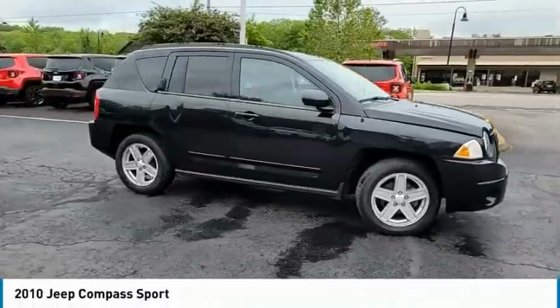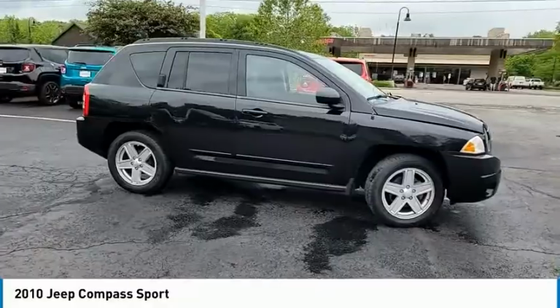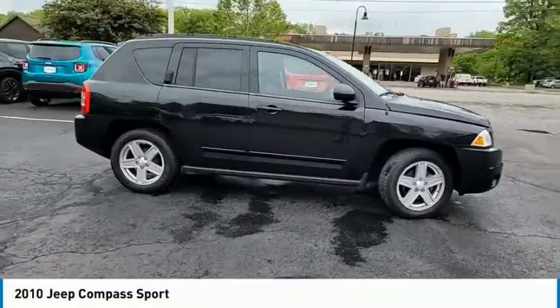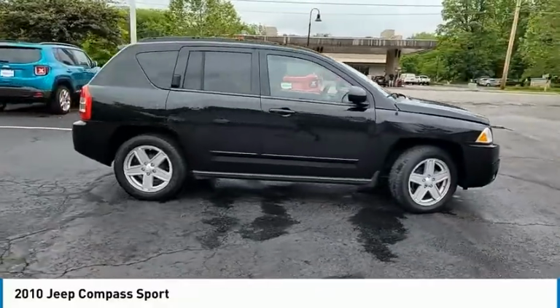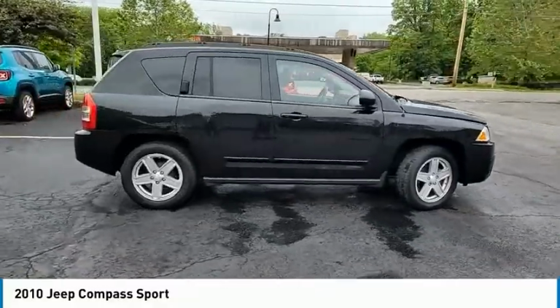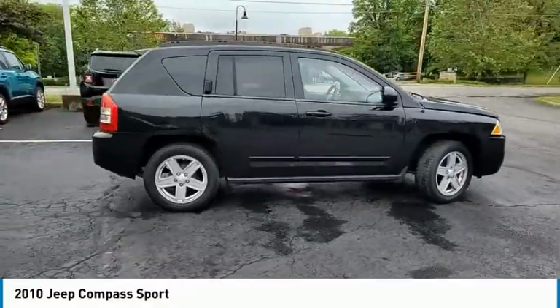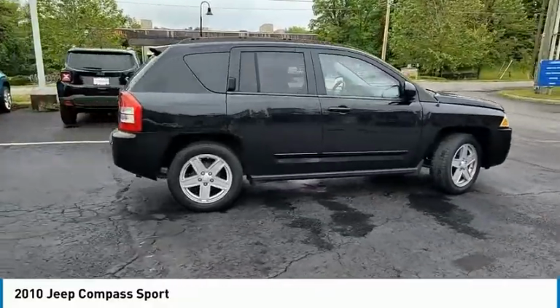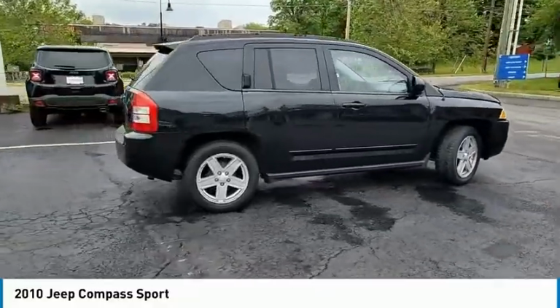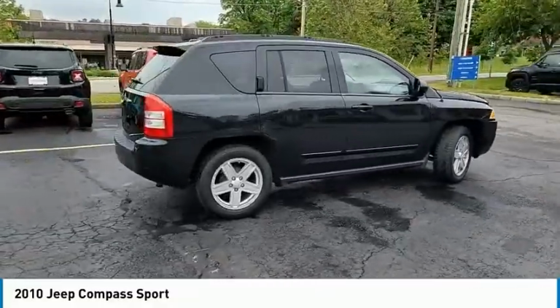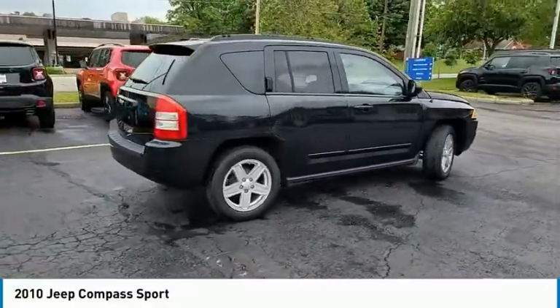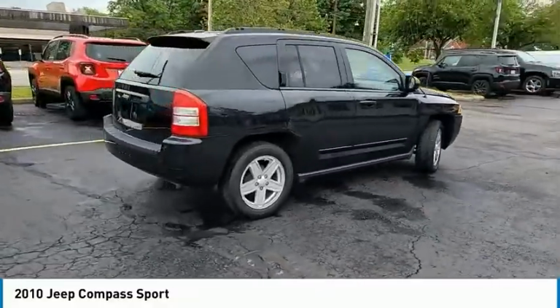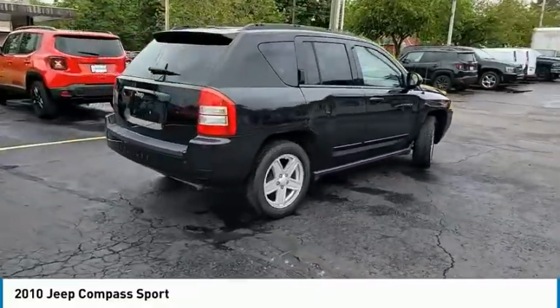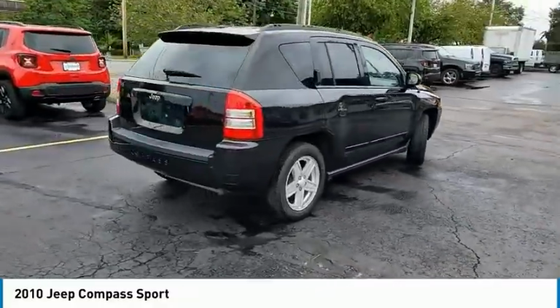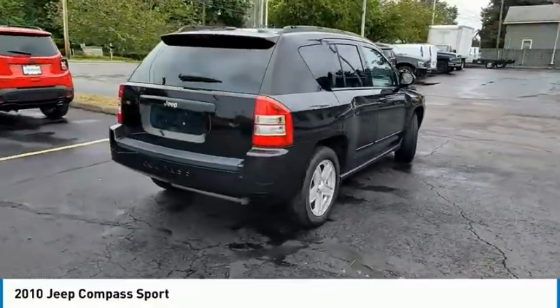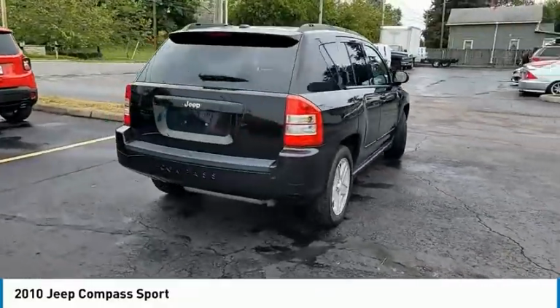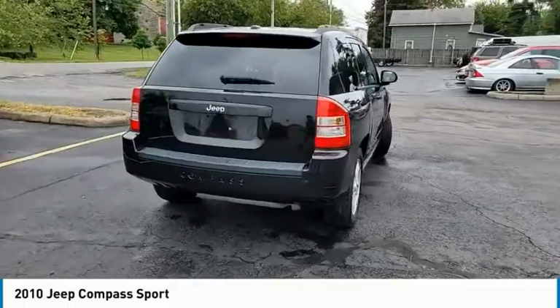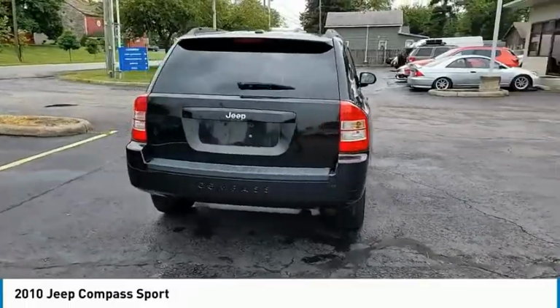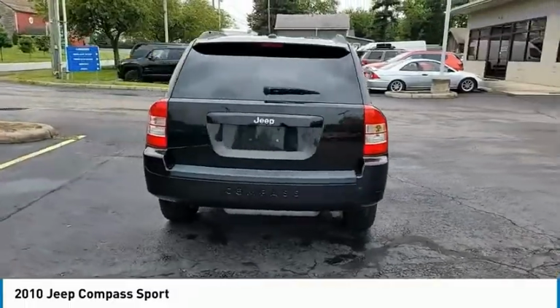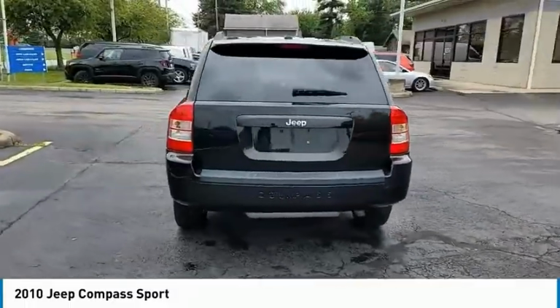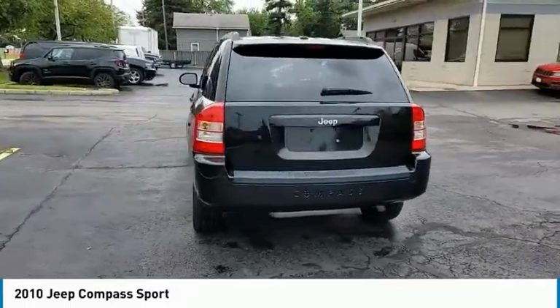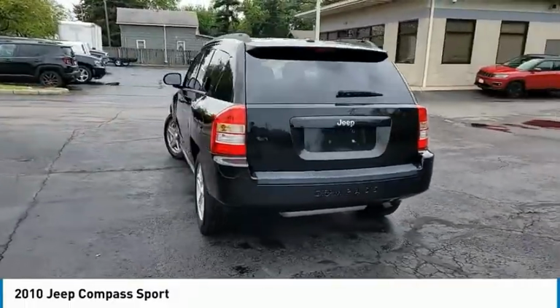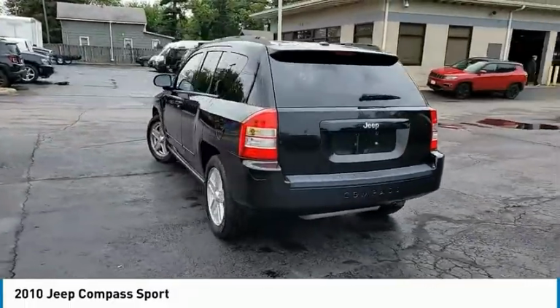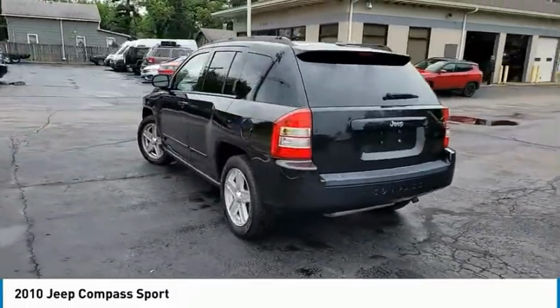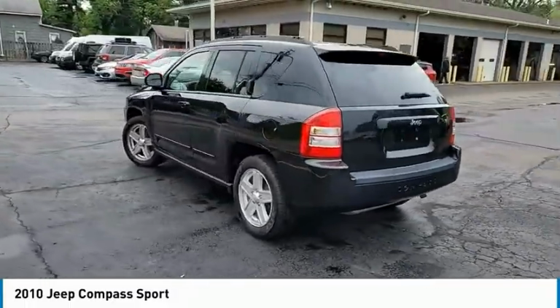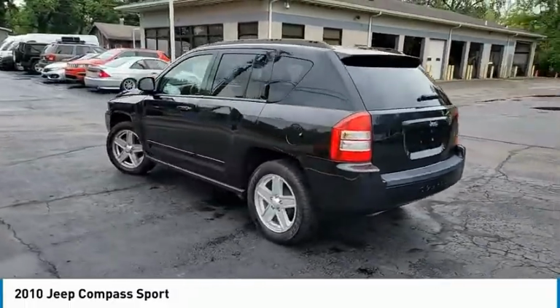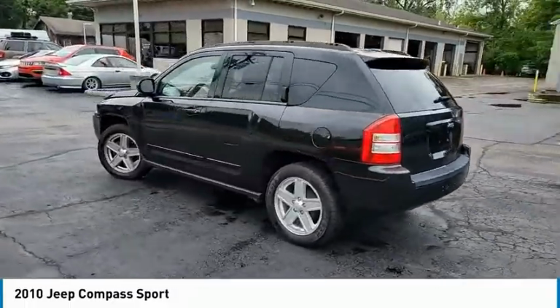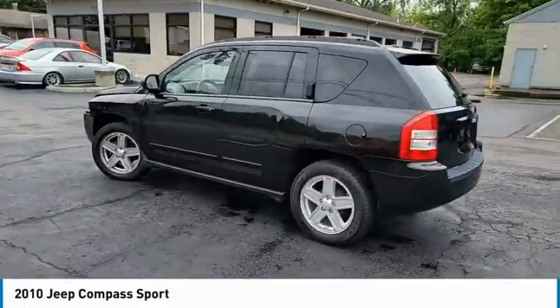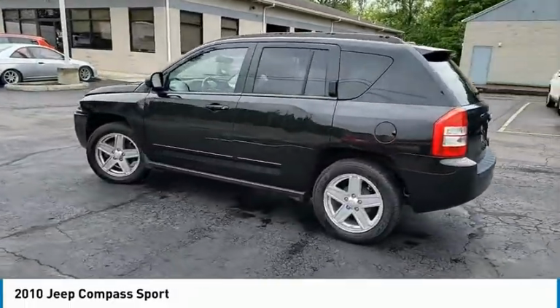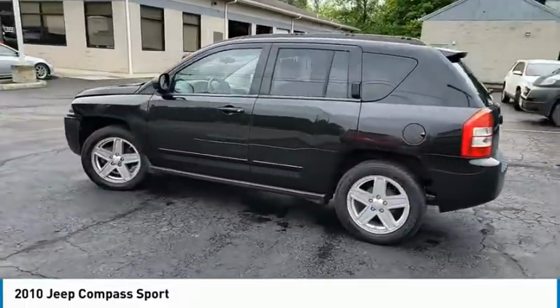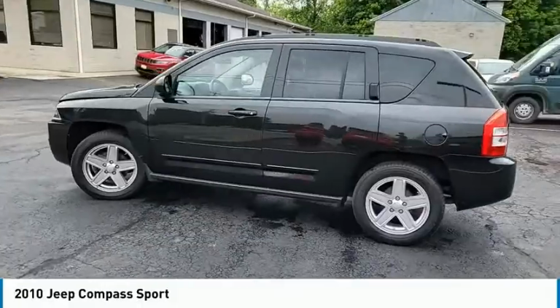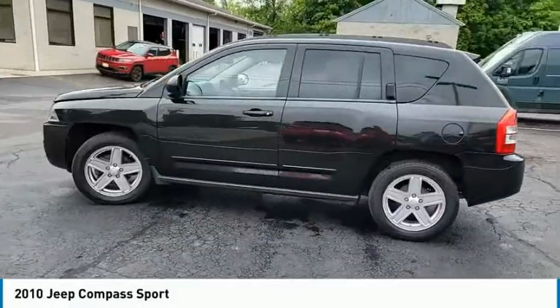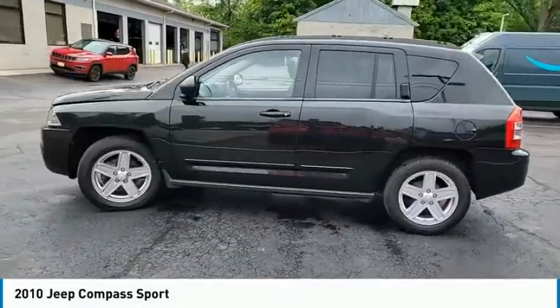Here are some of this vehicle's great options: electronic stability control, alloy wheels, brake assist, traction control, fog lights, speed control, rear window defroster, low tire pressure warning, power steering, and tachometer.